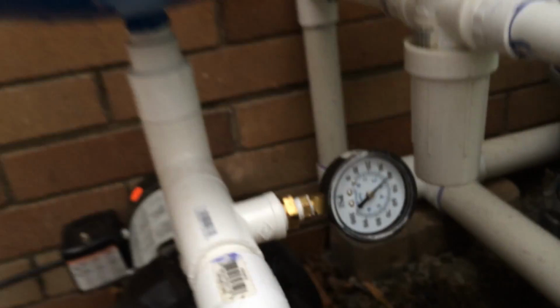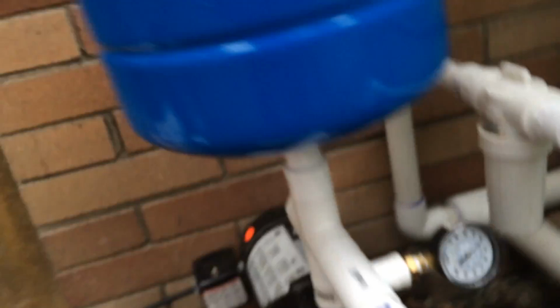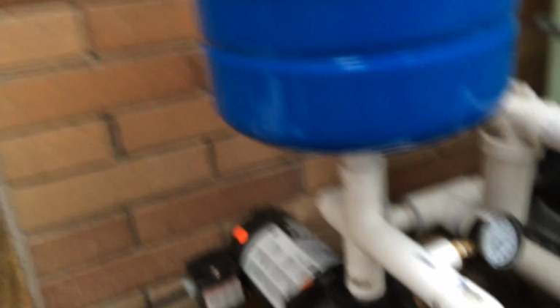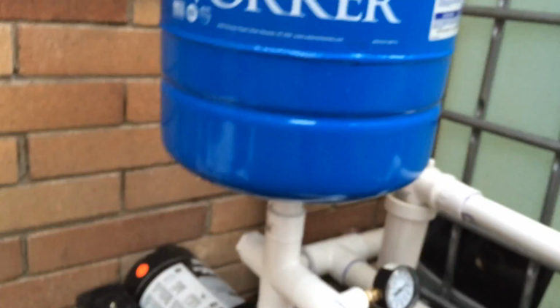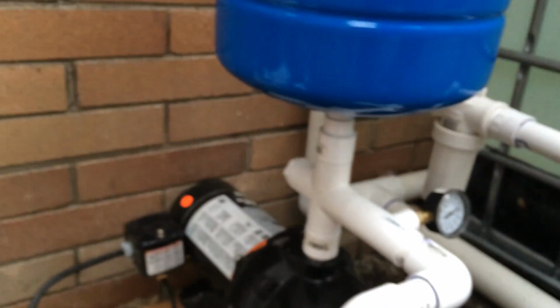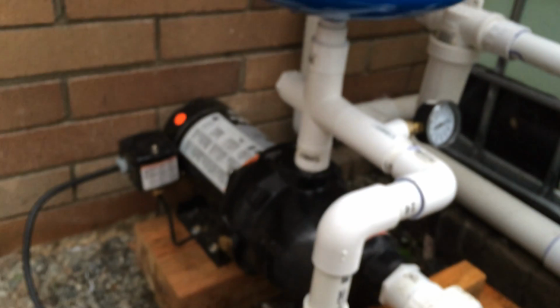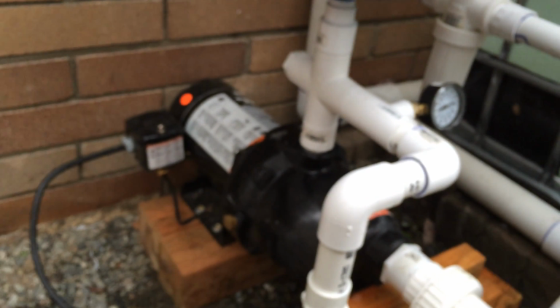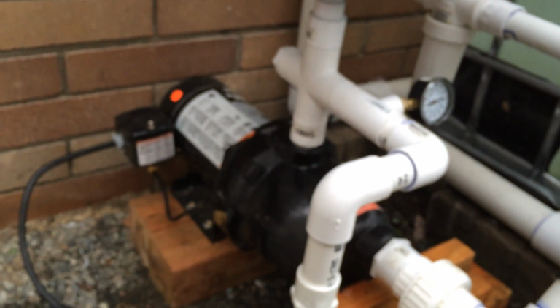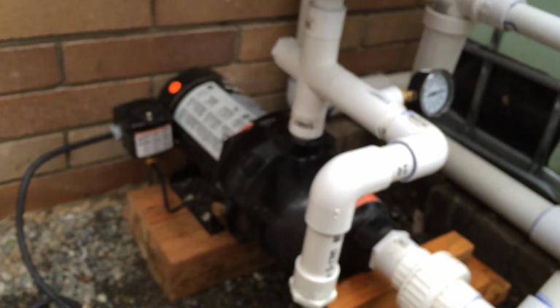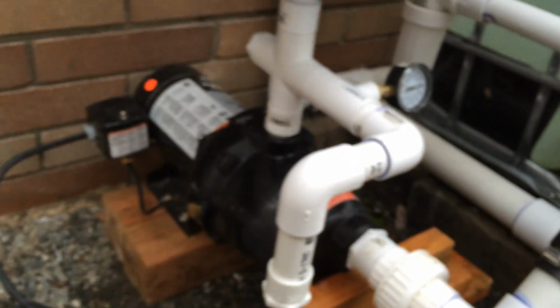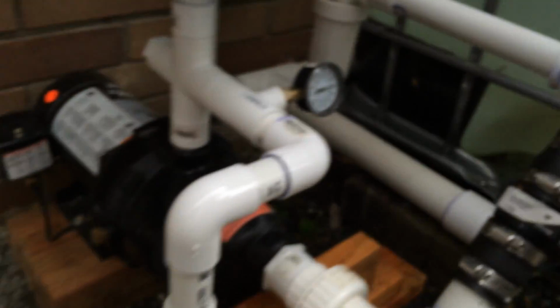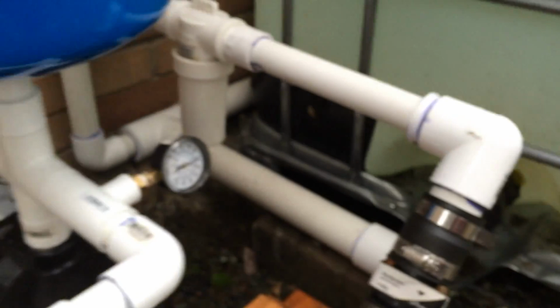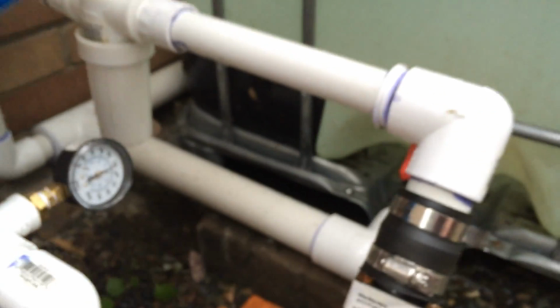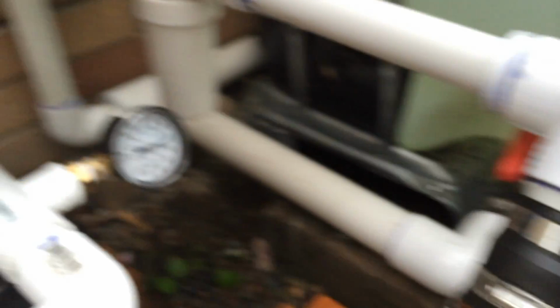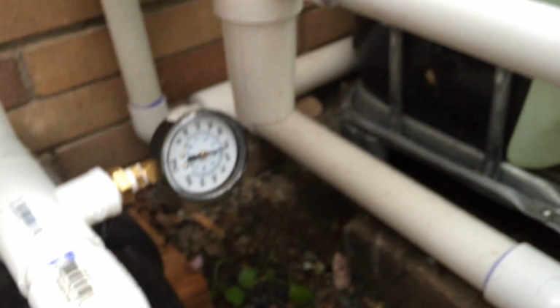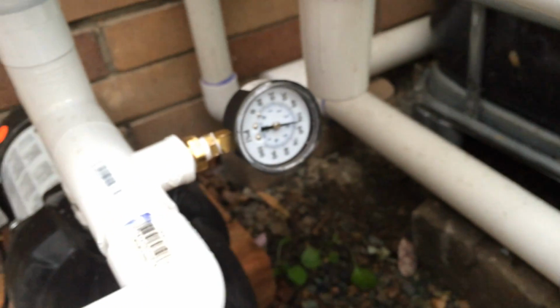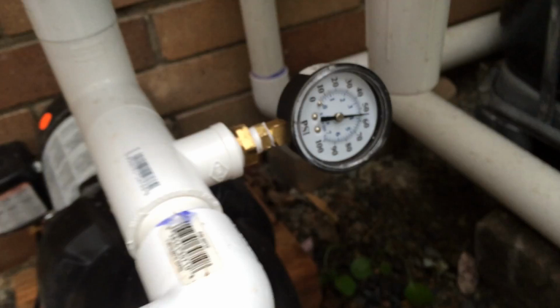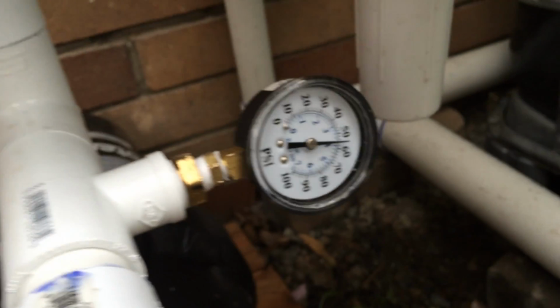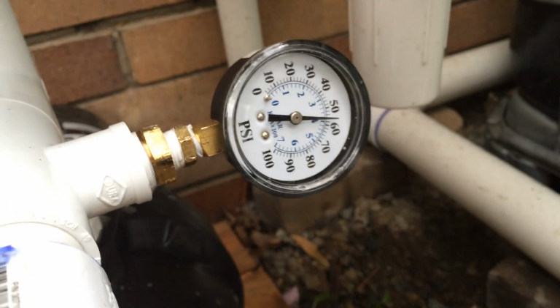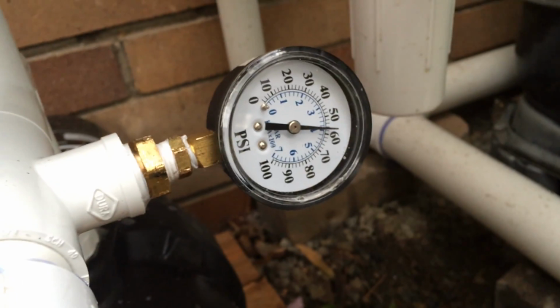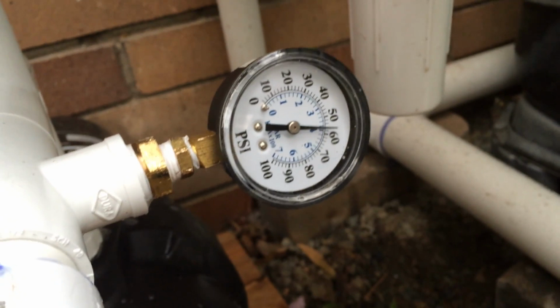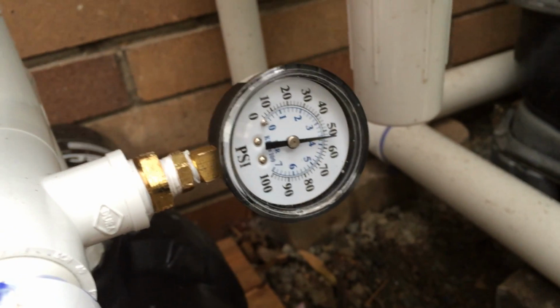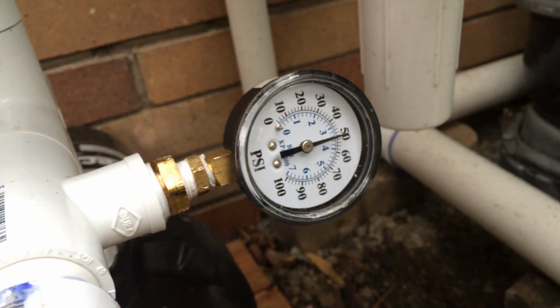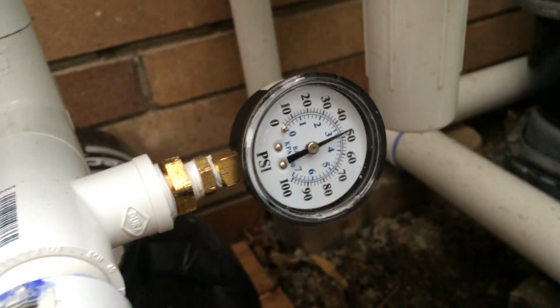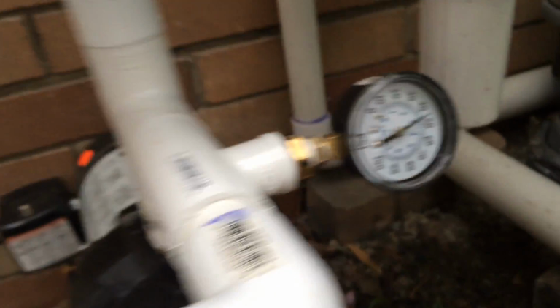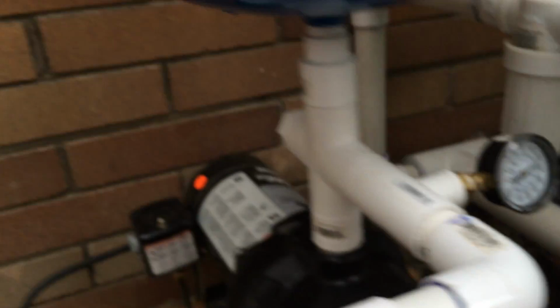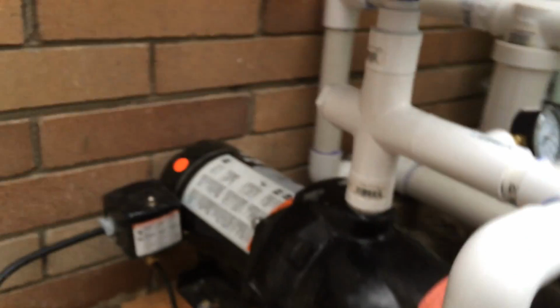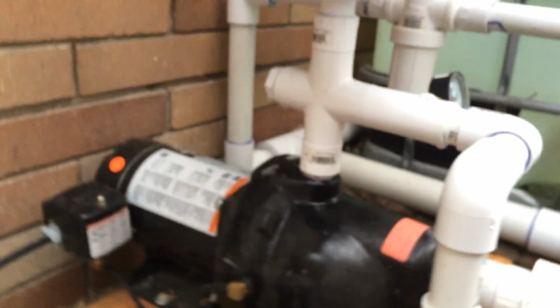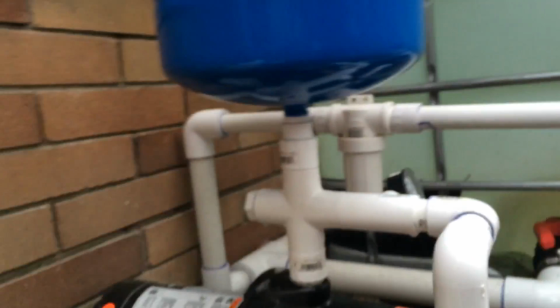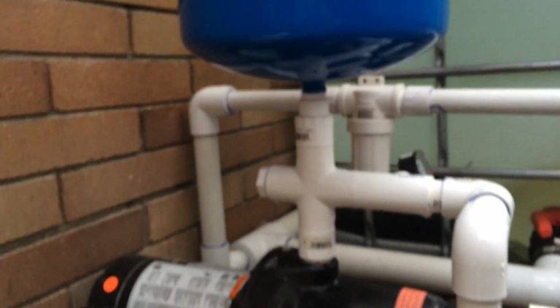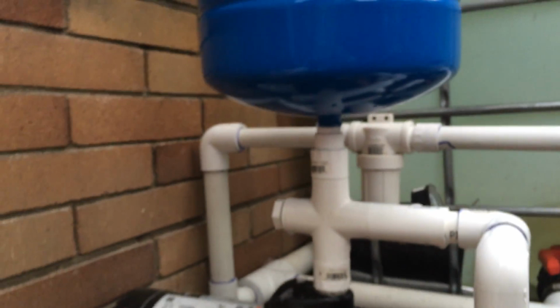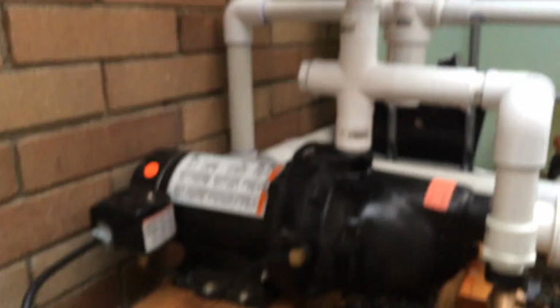So it's running and running, and then I lose all my pressure — it won't hold it and I don't know why. There's no water leaking.